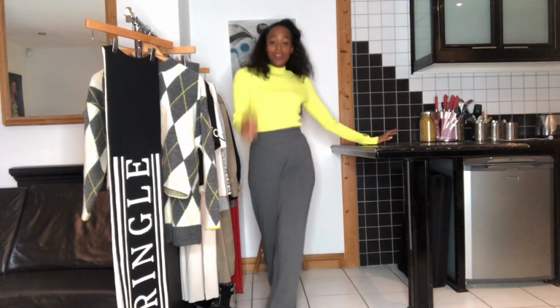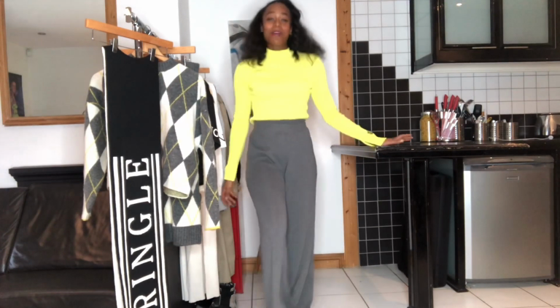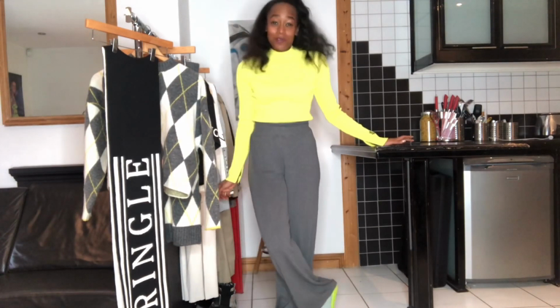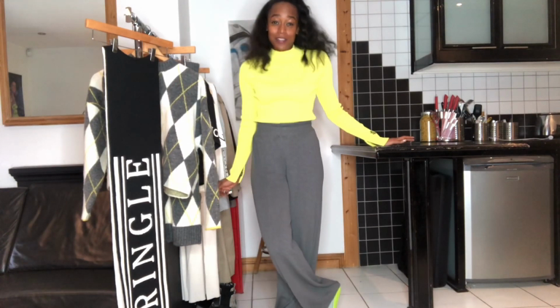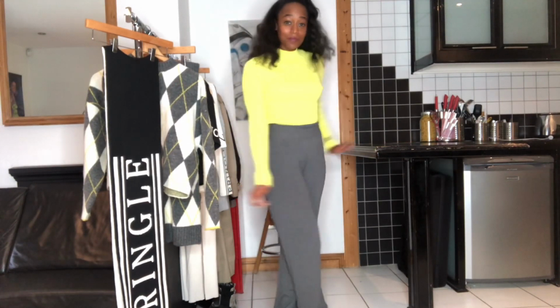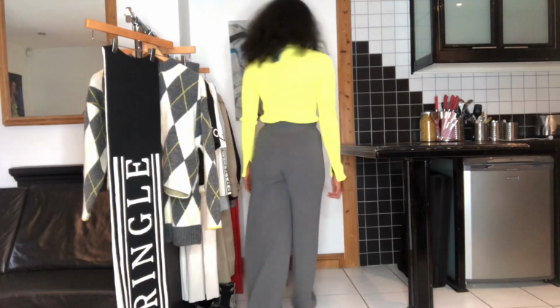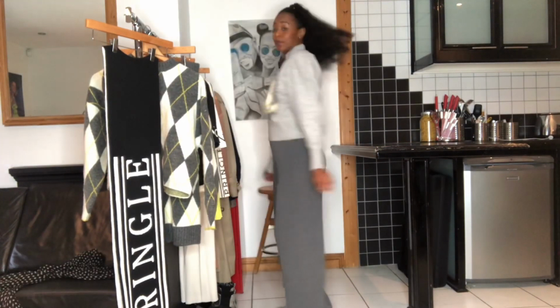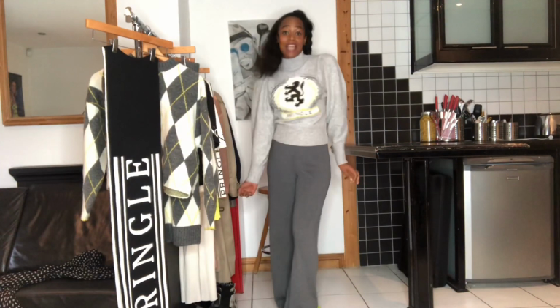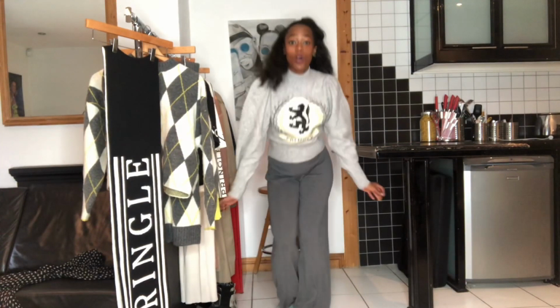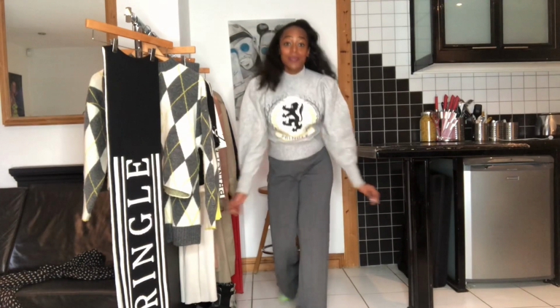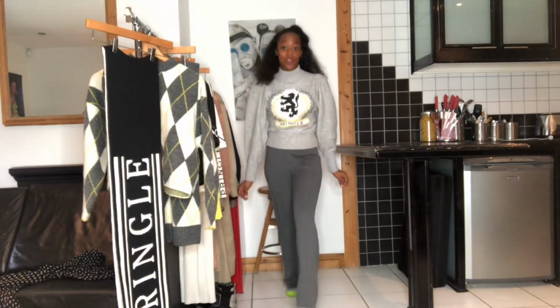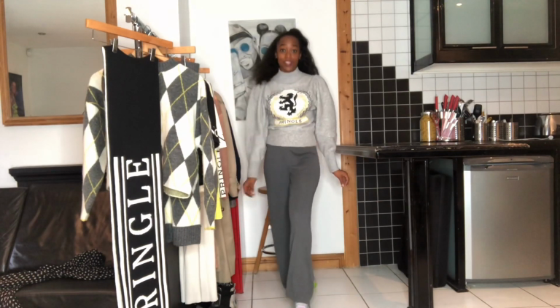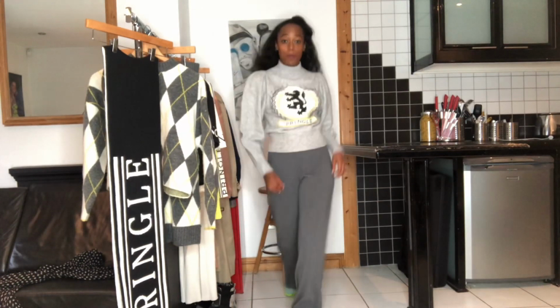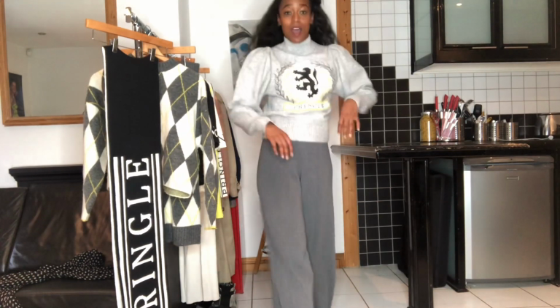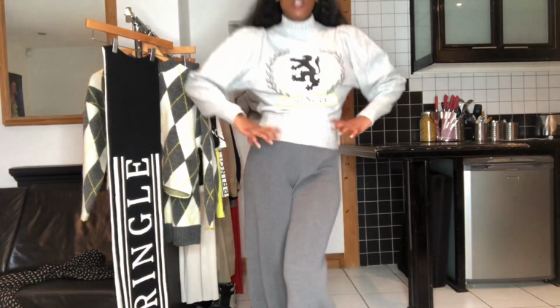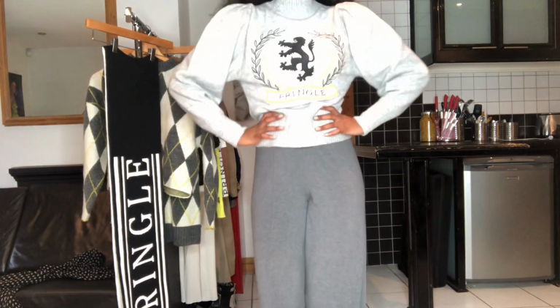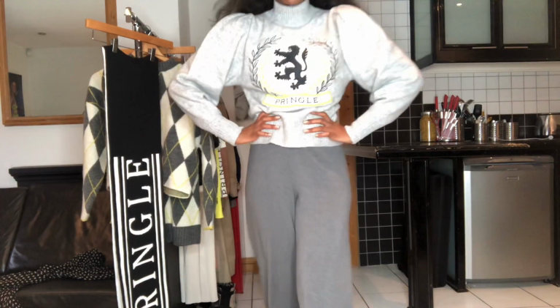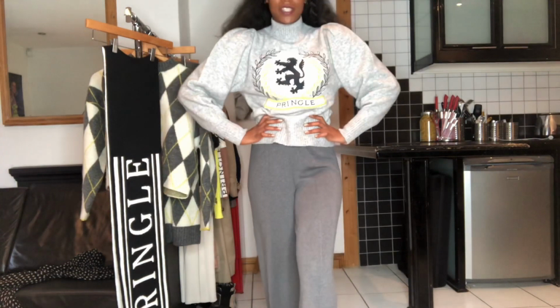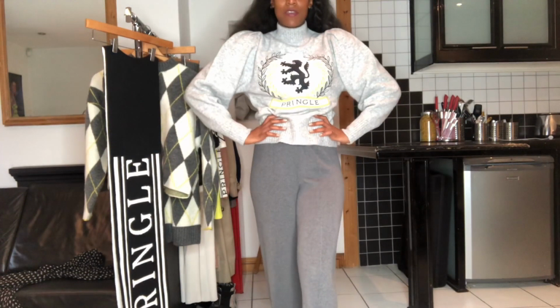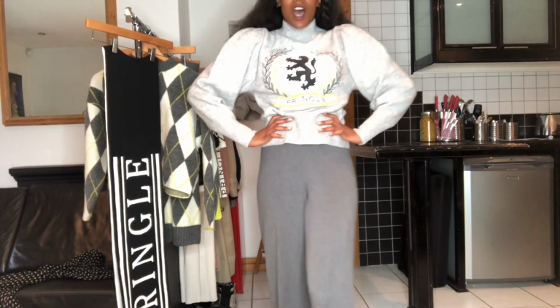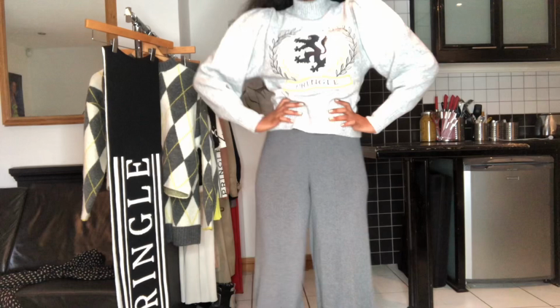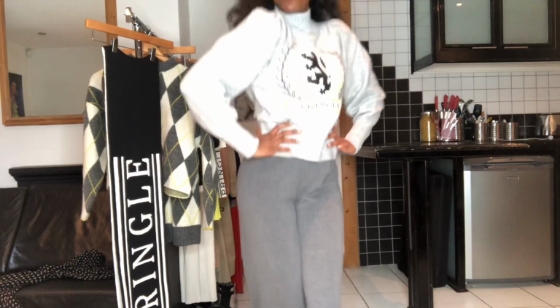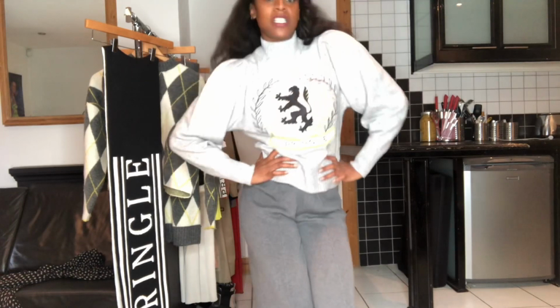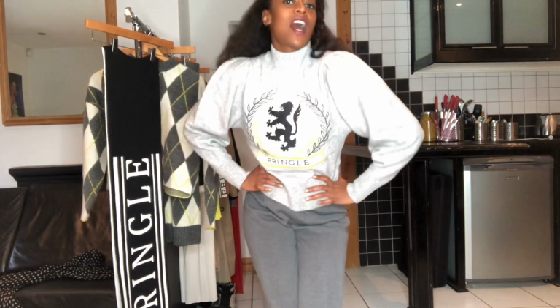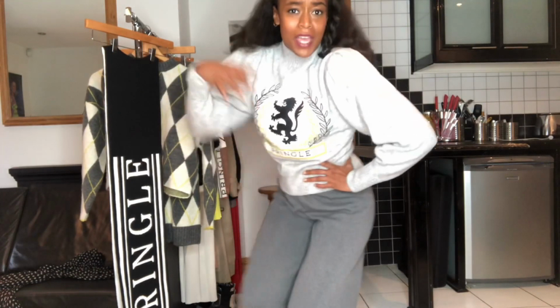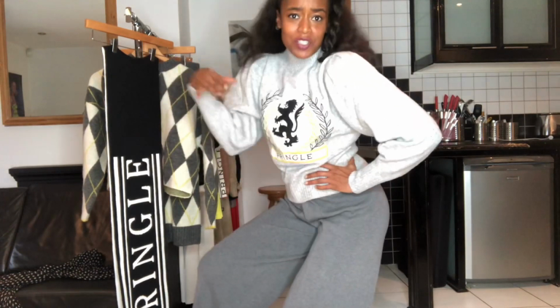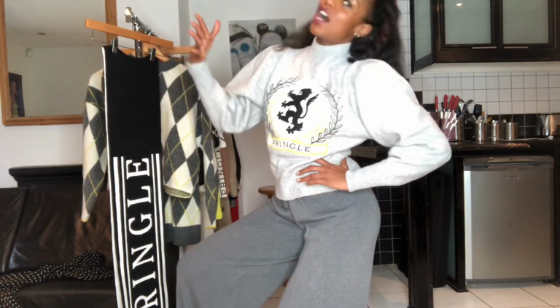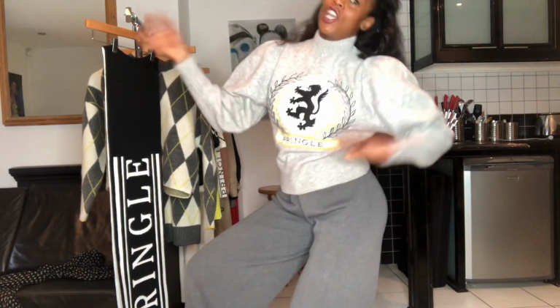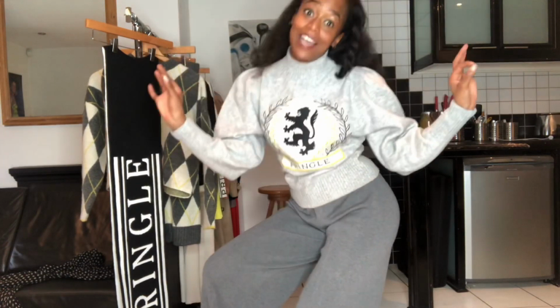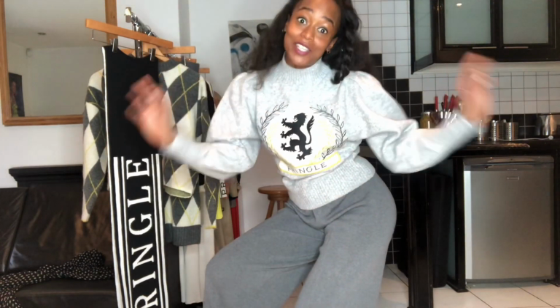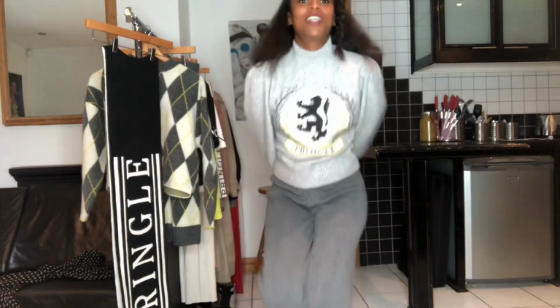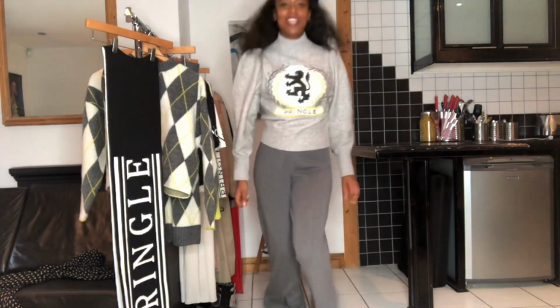But my favourite item has got to be this top. I mean look at these puffed sleeves — I feel like it's got a regal vibe, heritage, and I love it. Look at it.